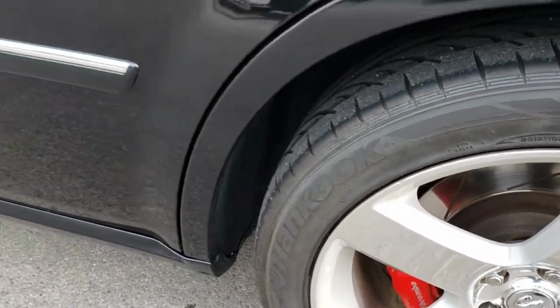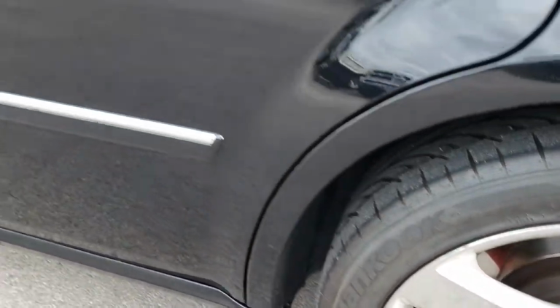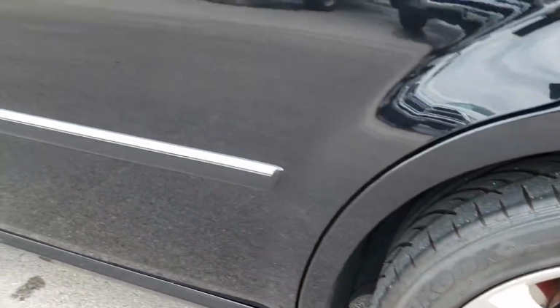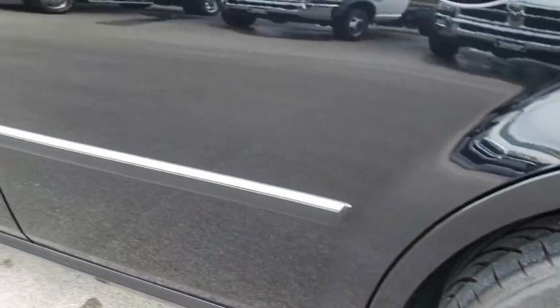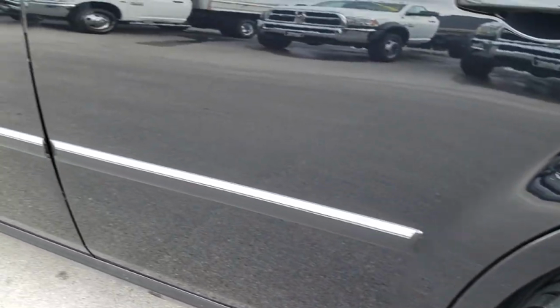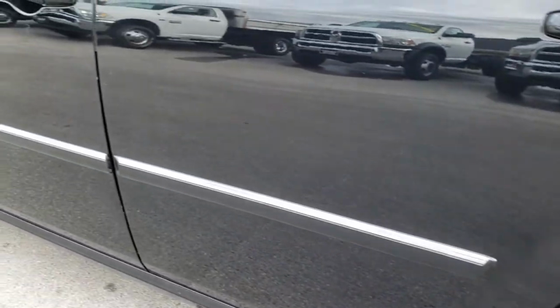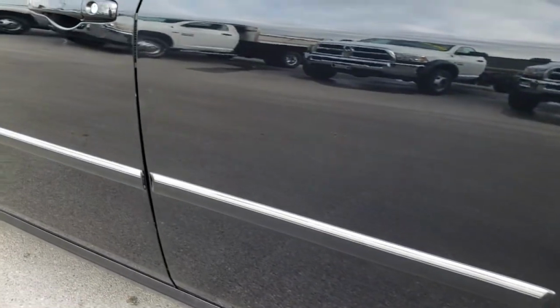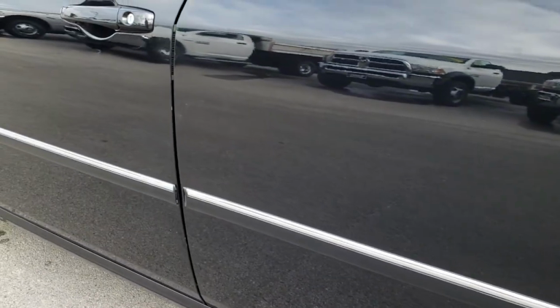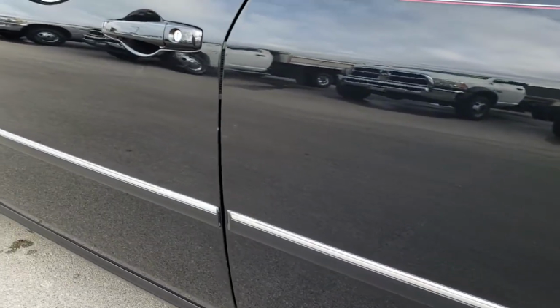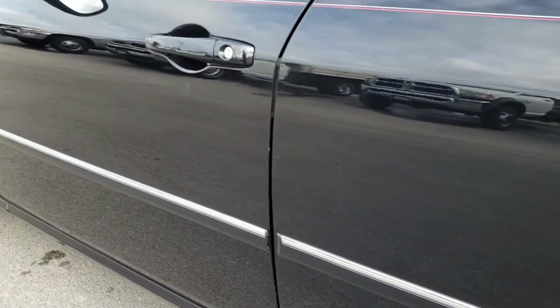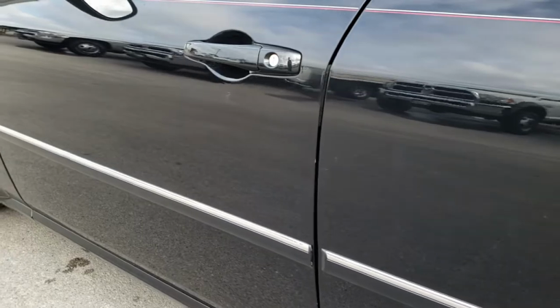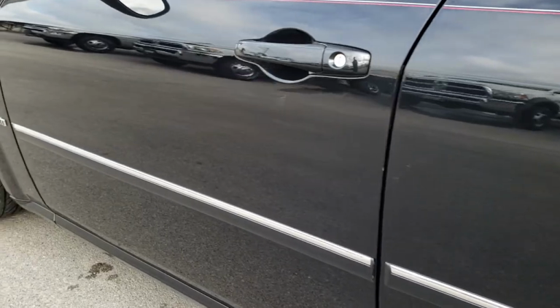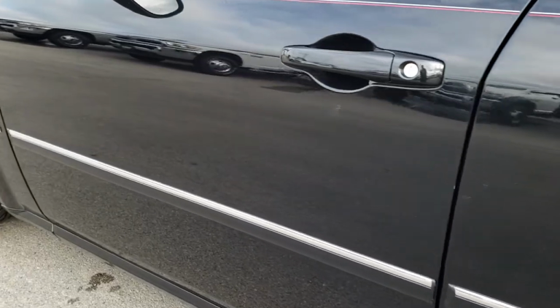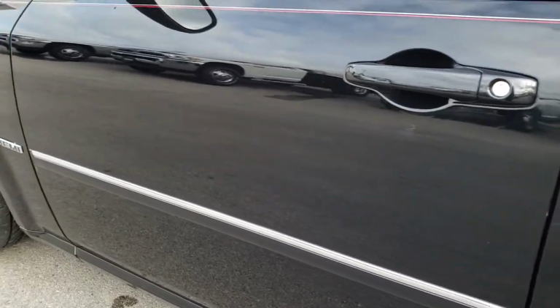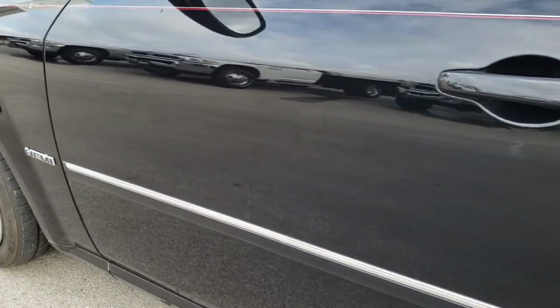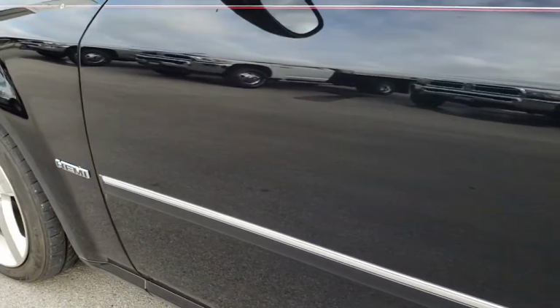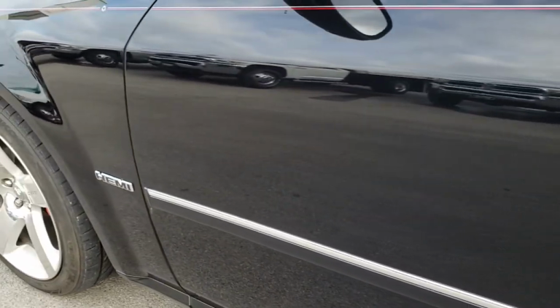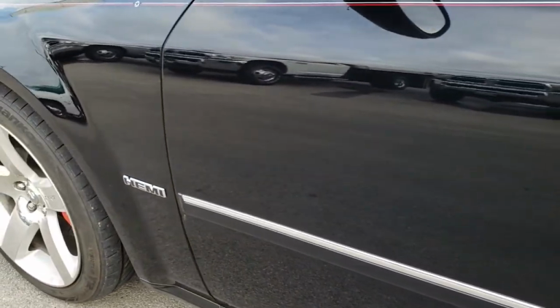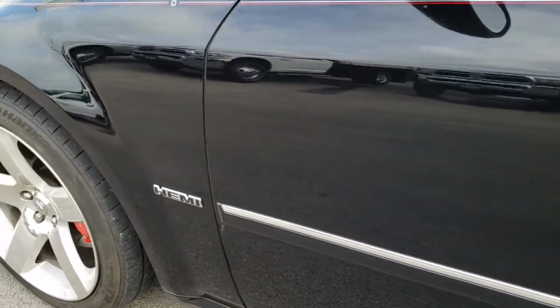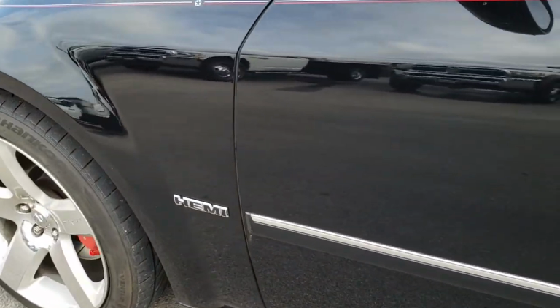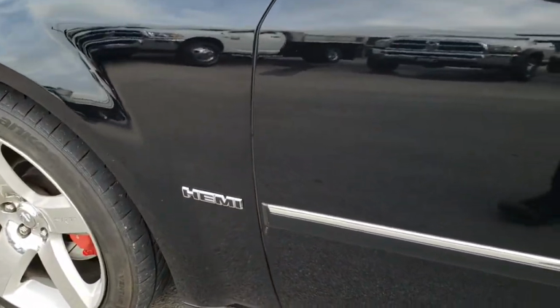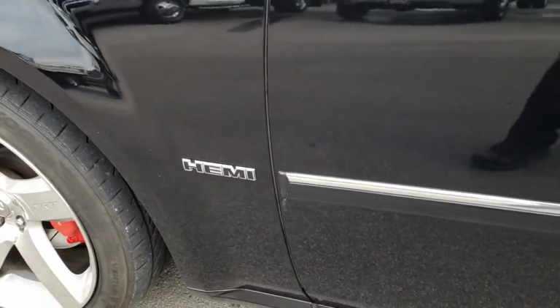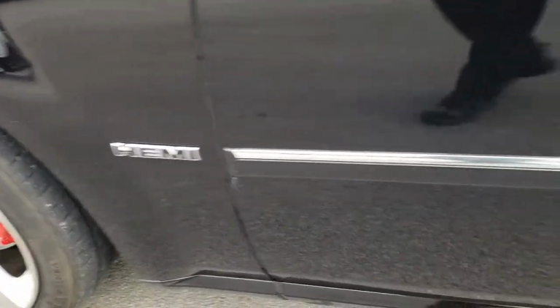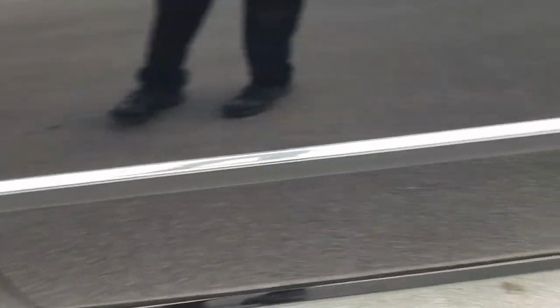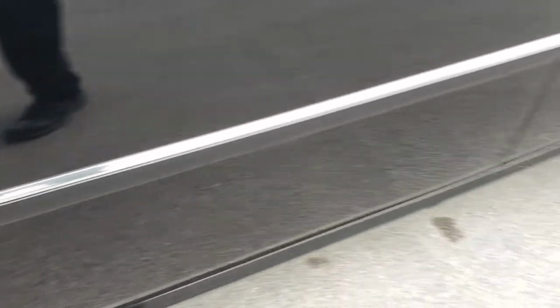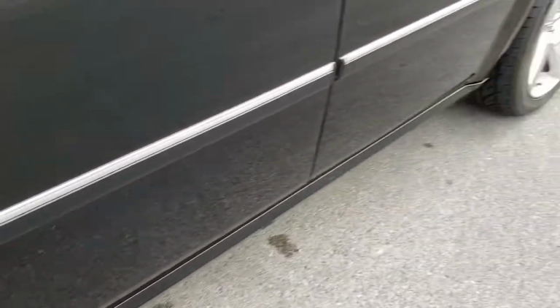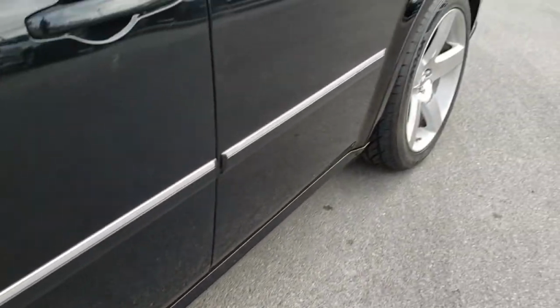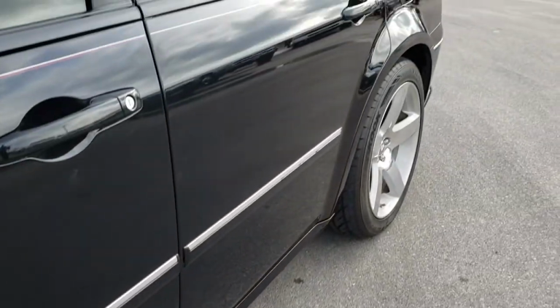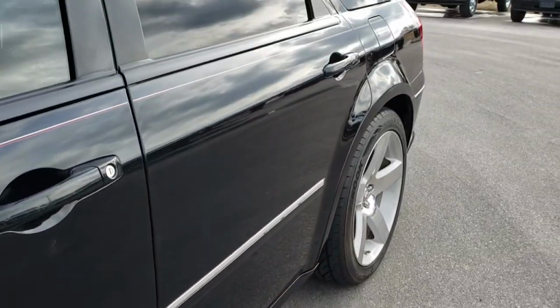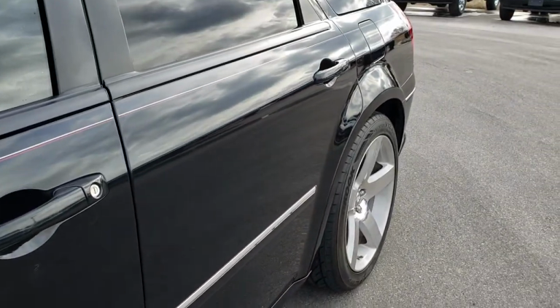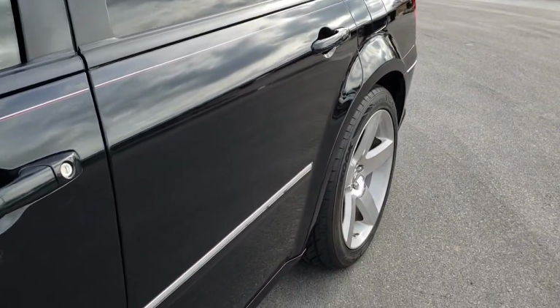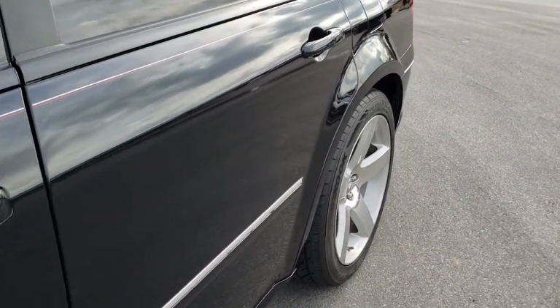But other than that, very, very nice. And down this side of the vehicle, no dents, no dings, no scratches. Very nice.